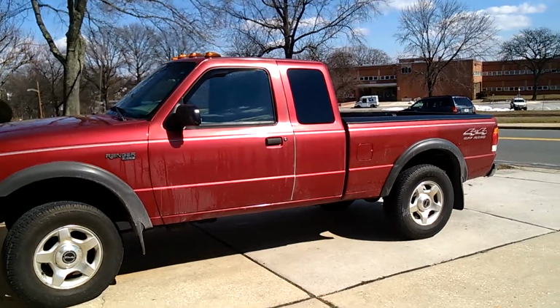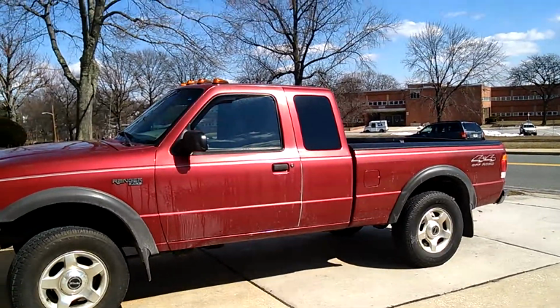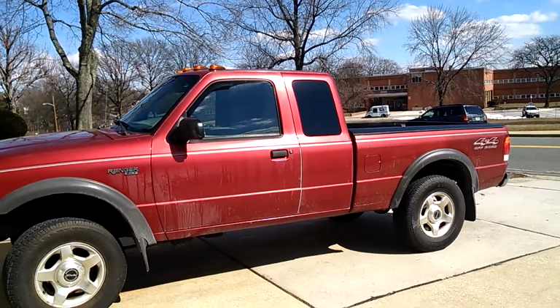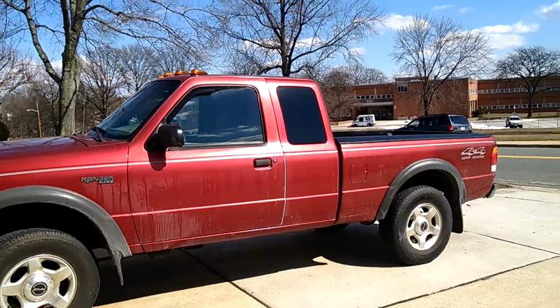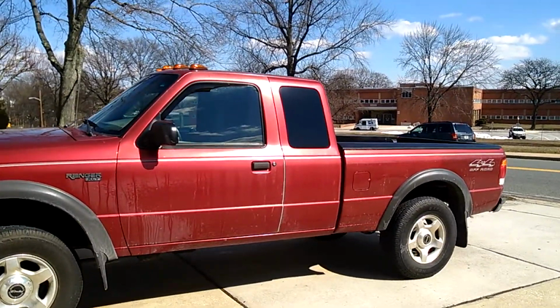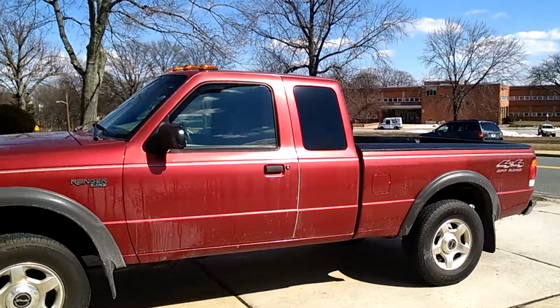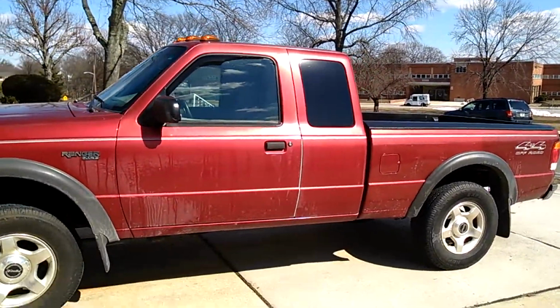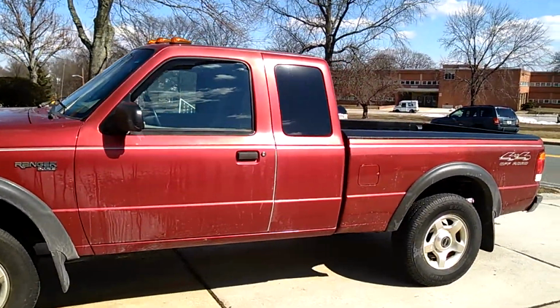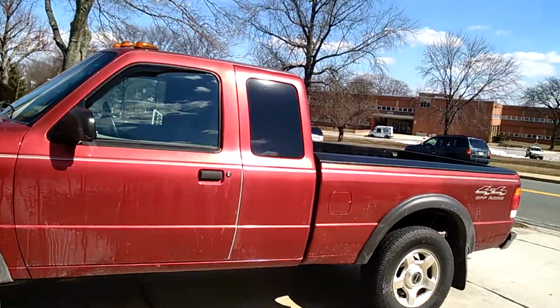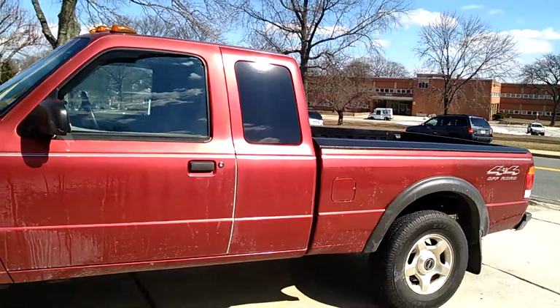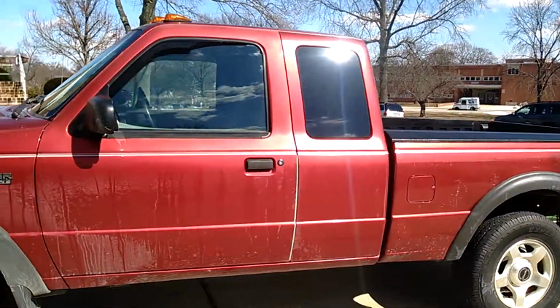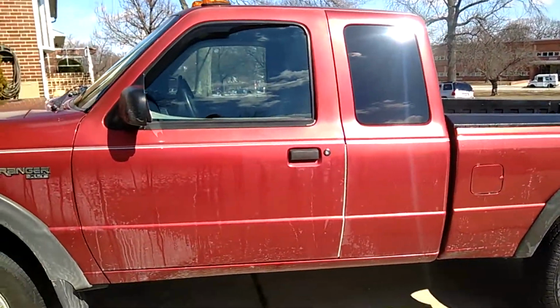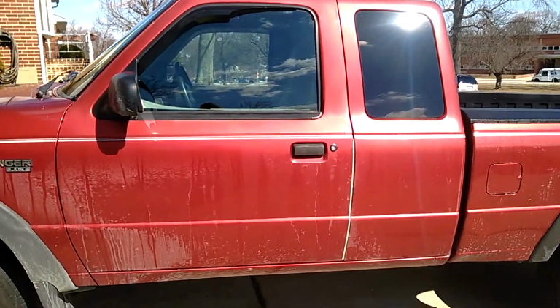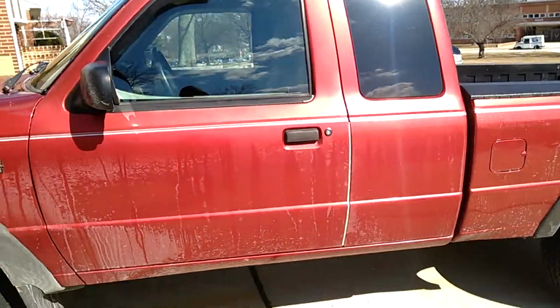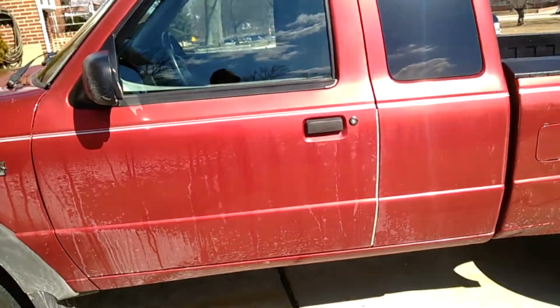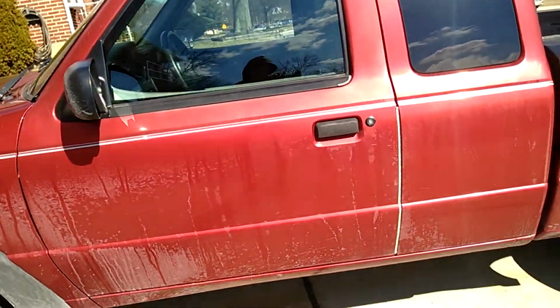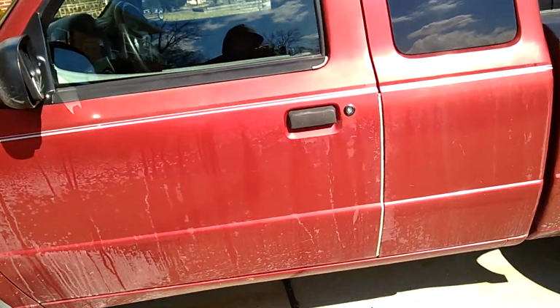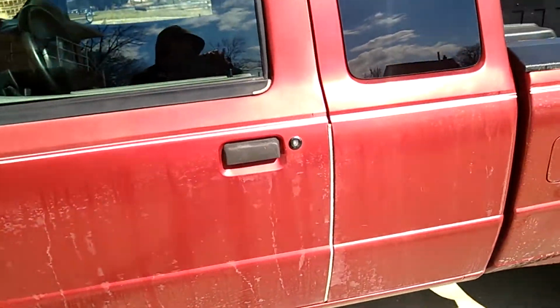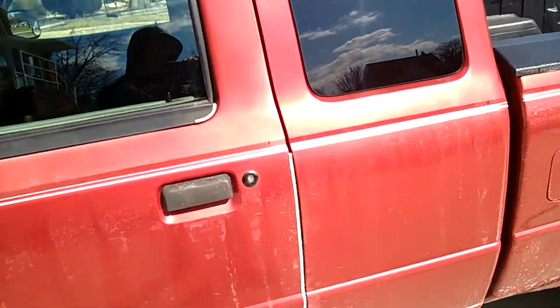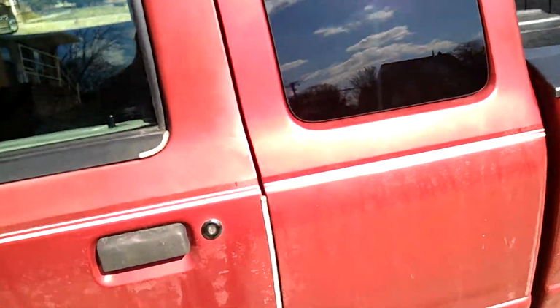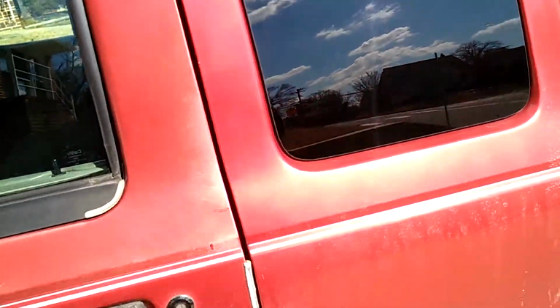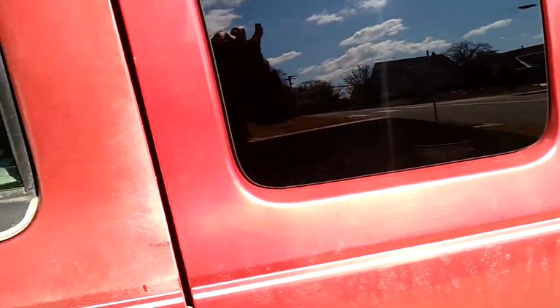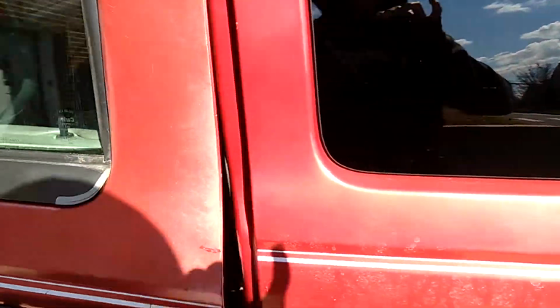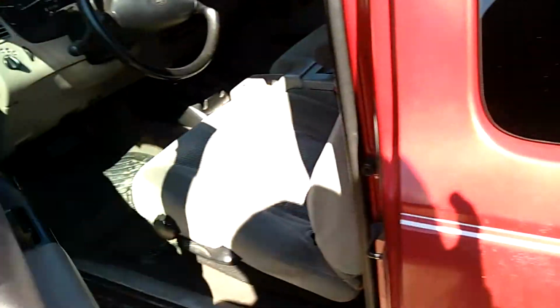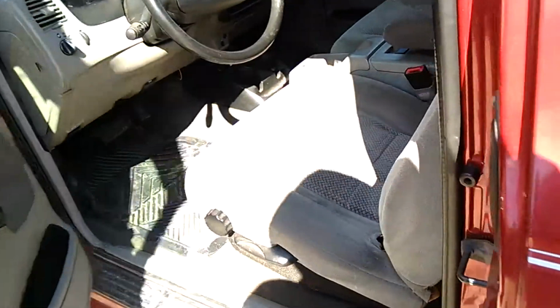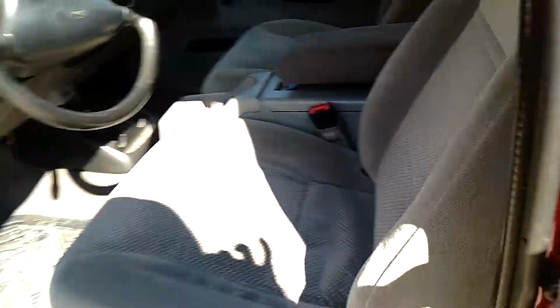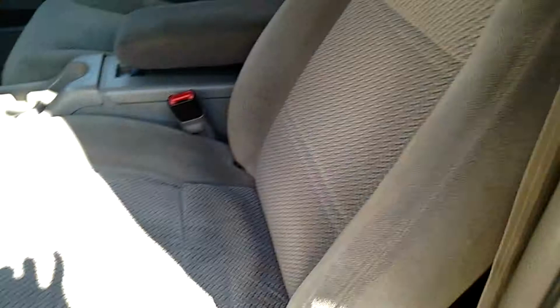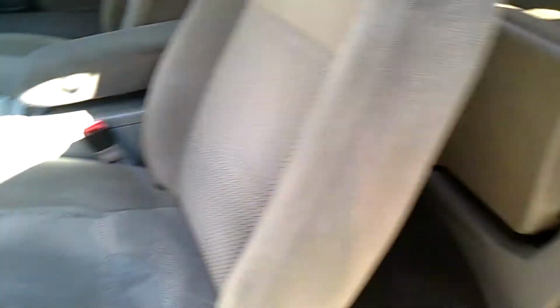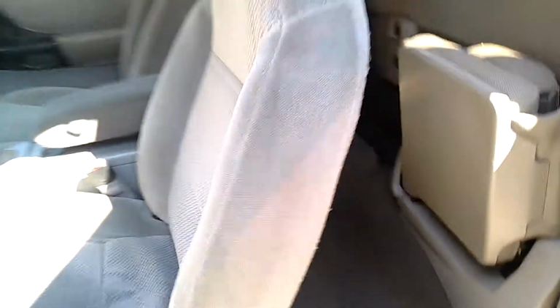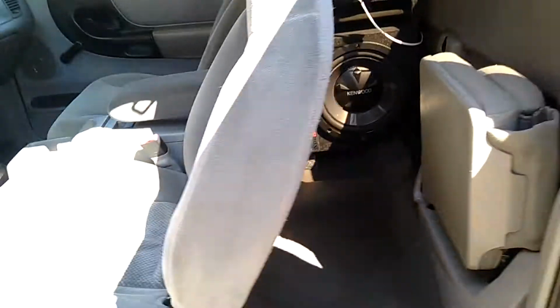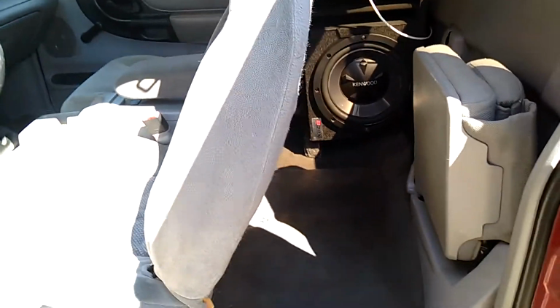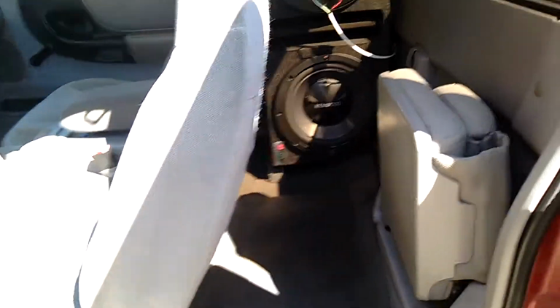Hey, what's up YouTube? This is Akinbark95. I'm going to be giving you my car audio setup in my 1999 Ford Ranger extended cab.